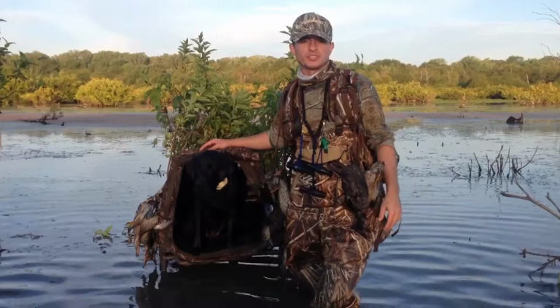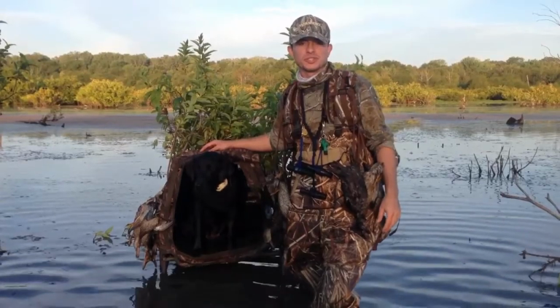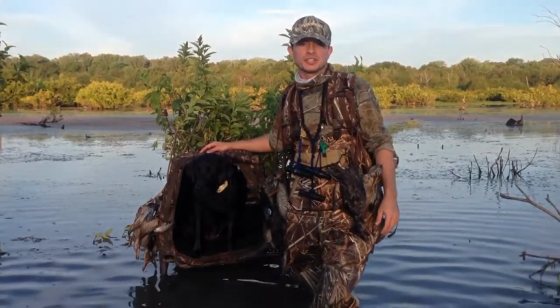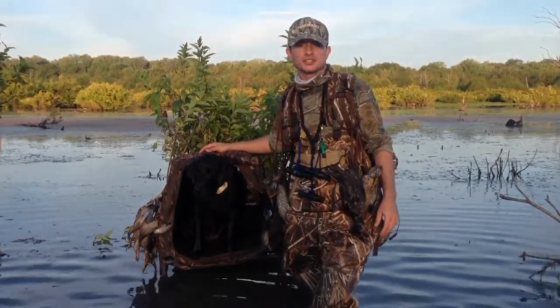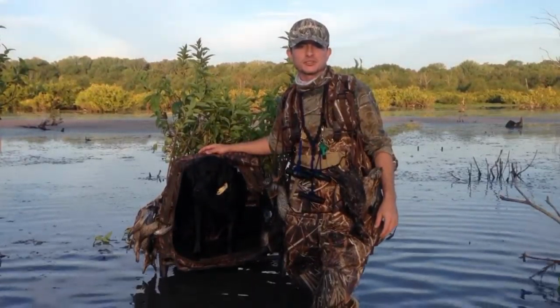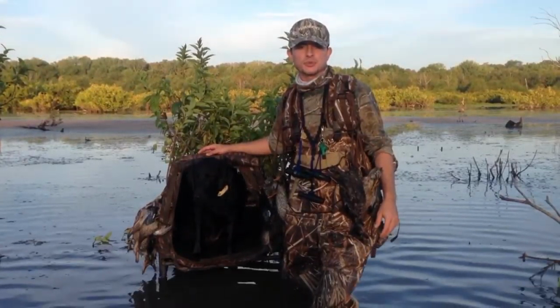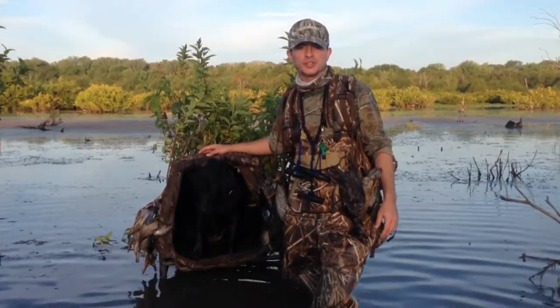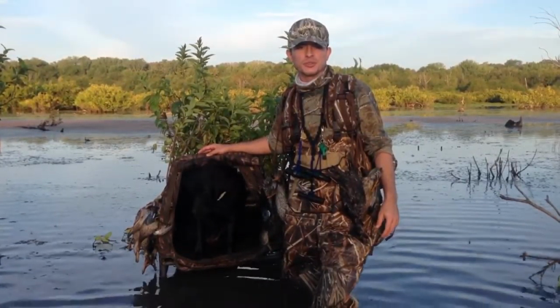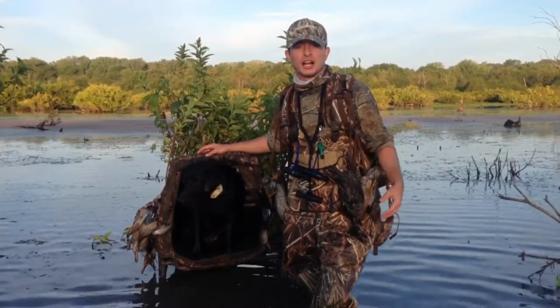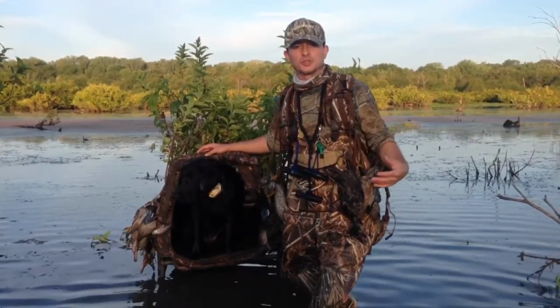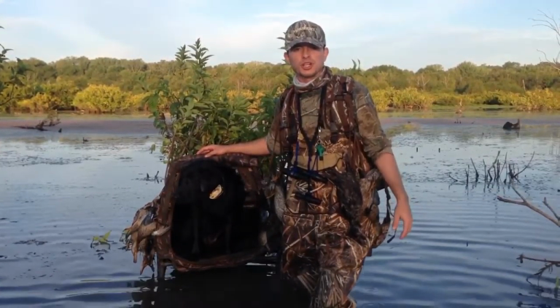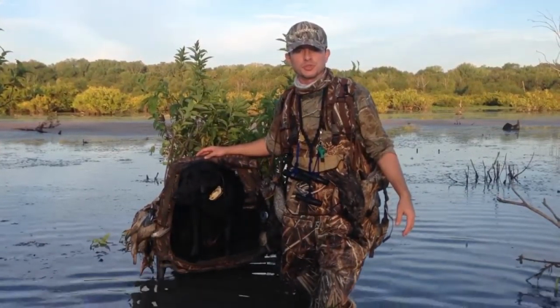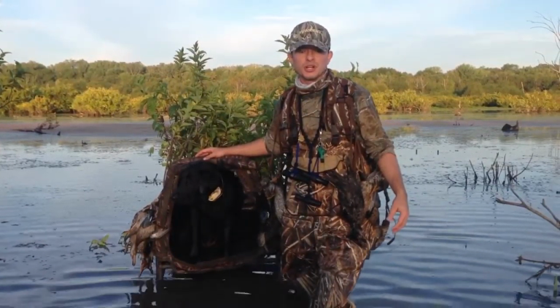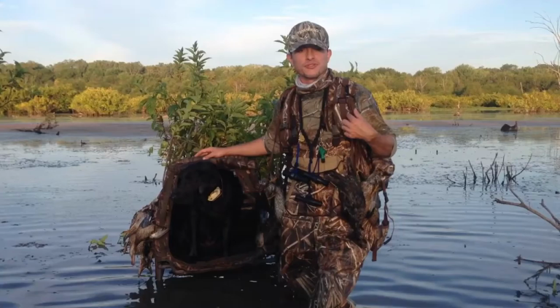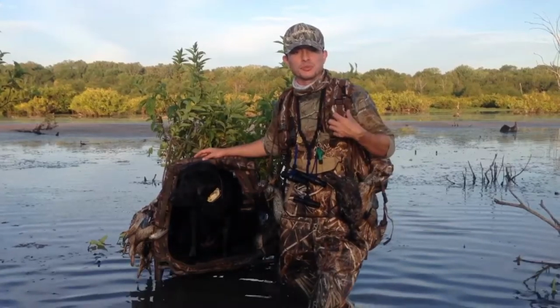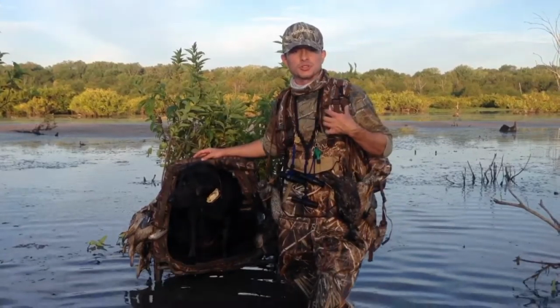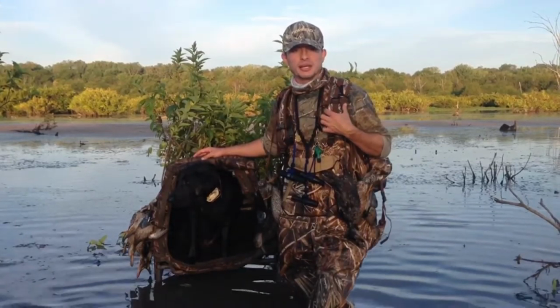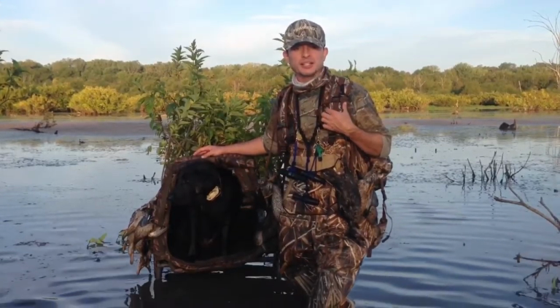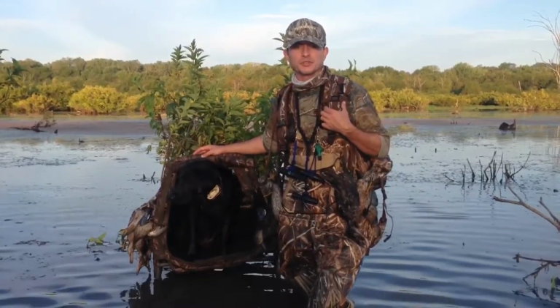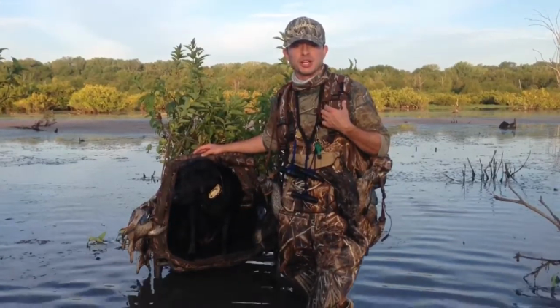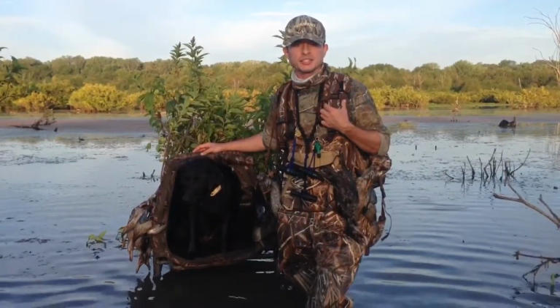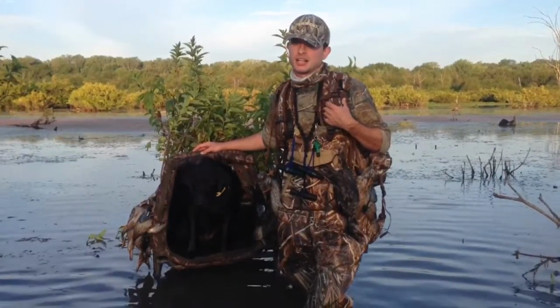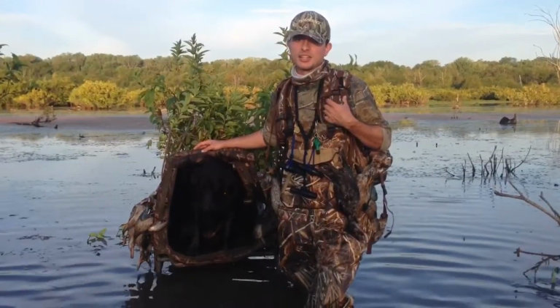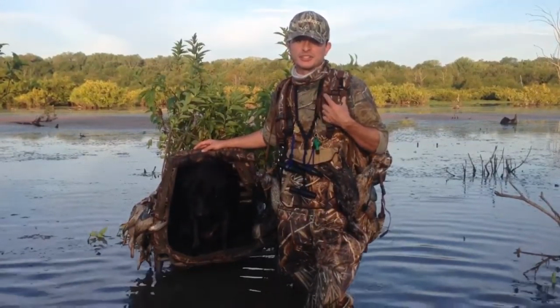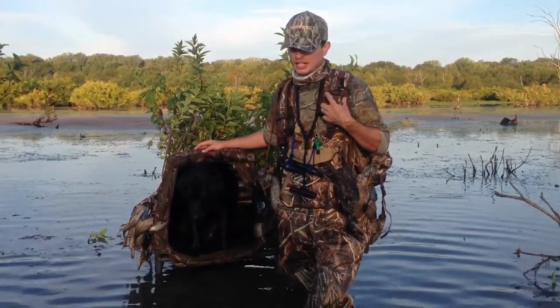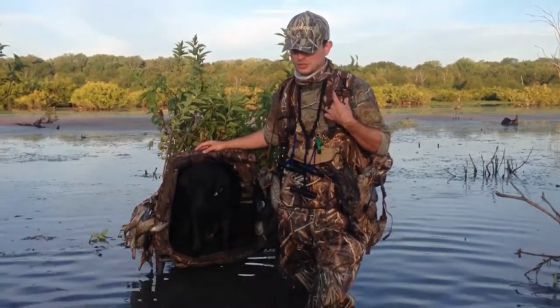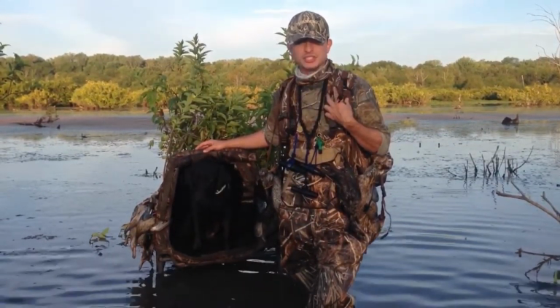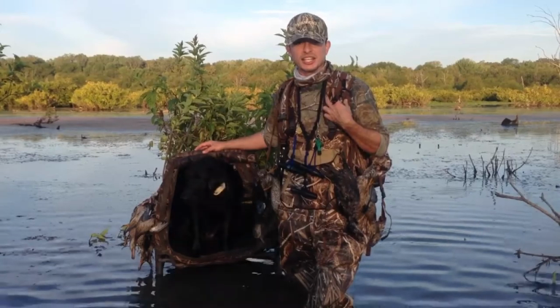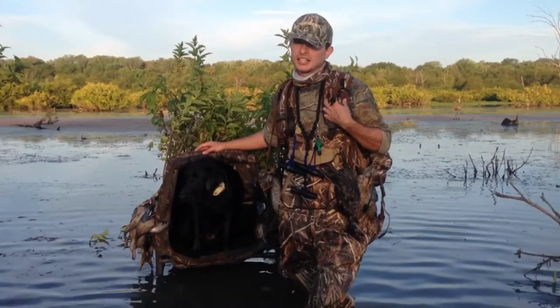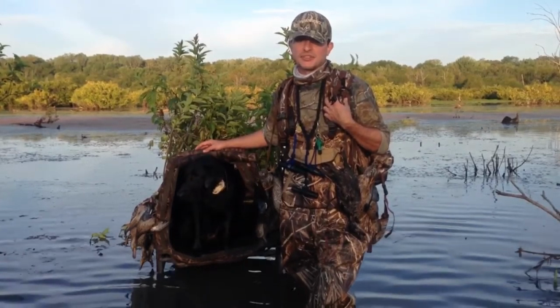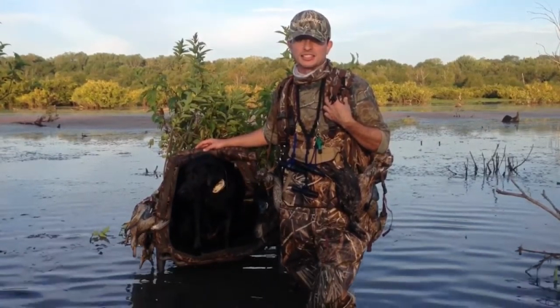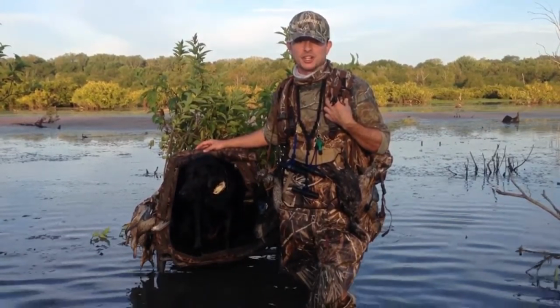Wesley Littlefield here, your South Central Campus Waterfowl rep. I'm going to do a product review over the Final Approach backpack for your blind. I love it. I took a swim with it today, and everything inside's dry.